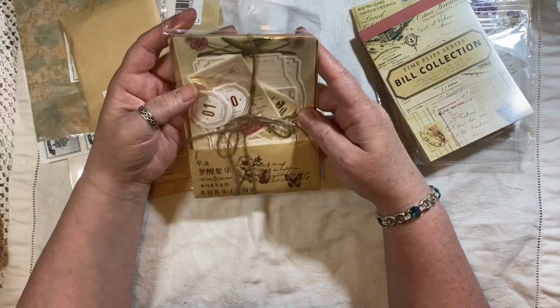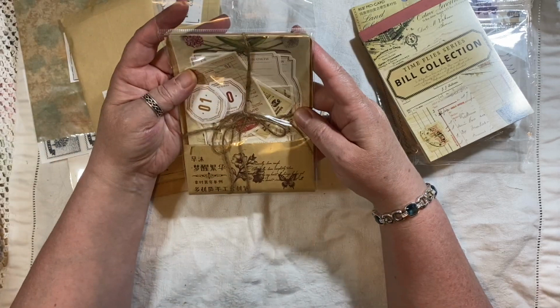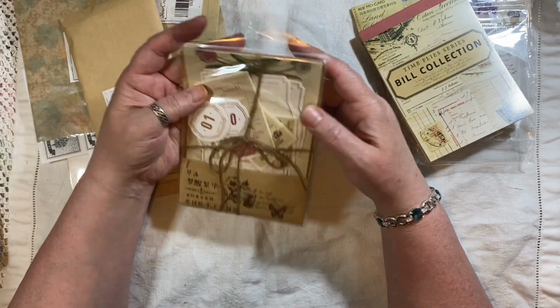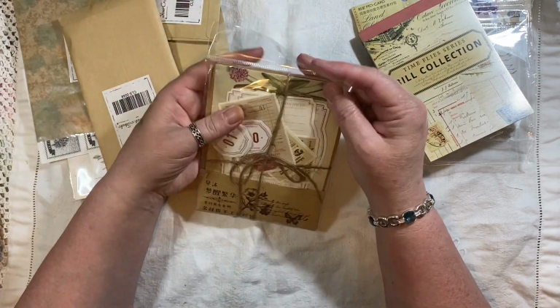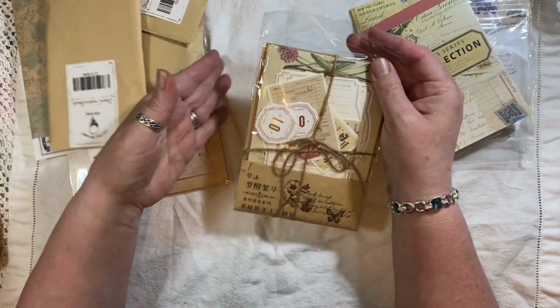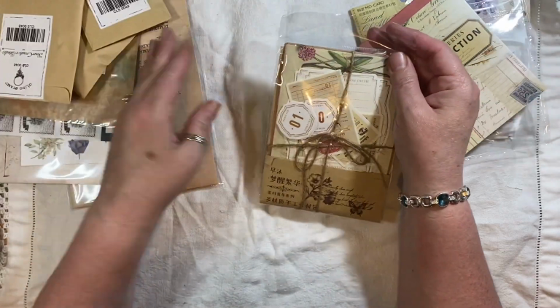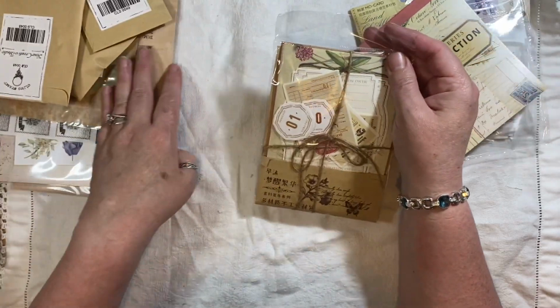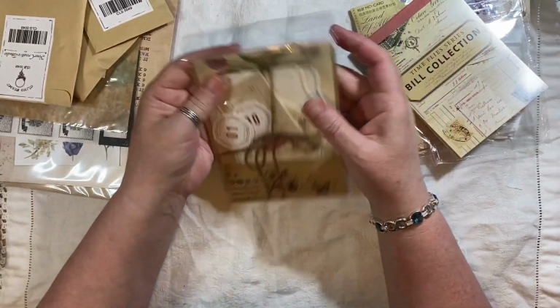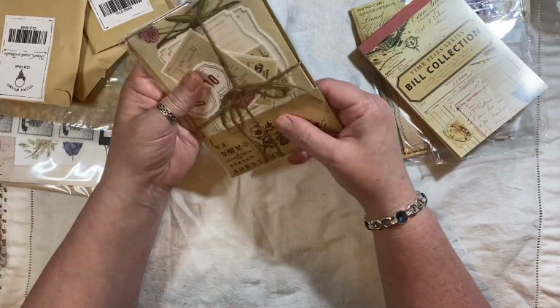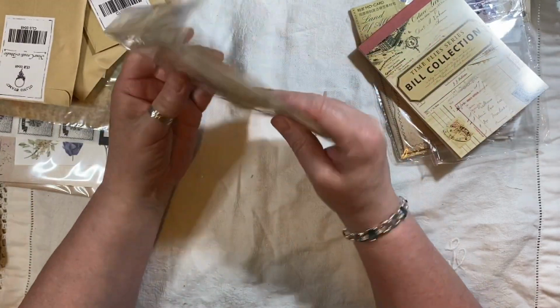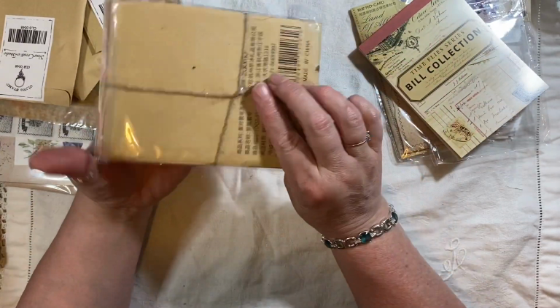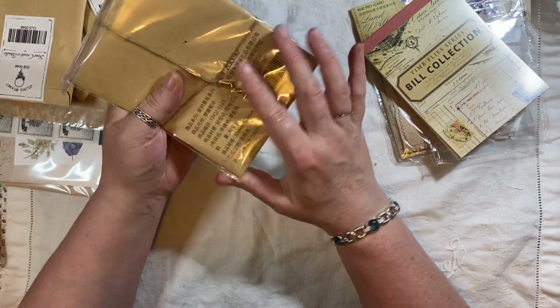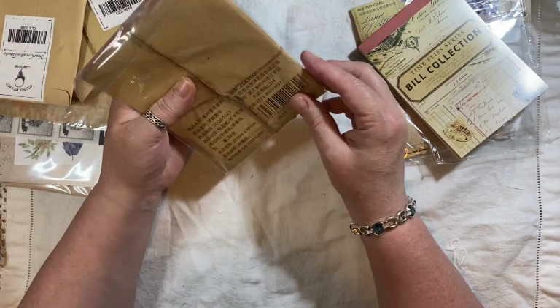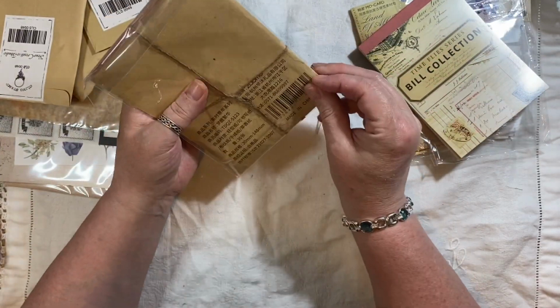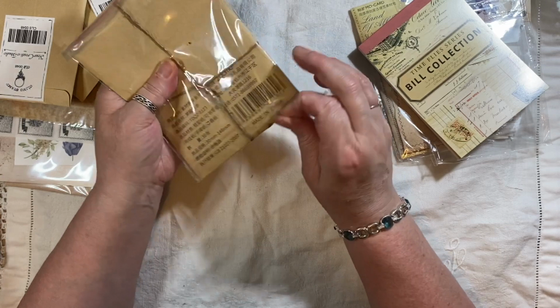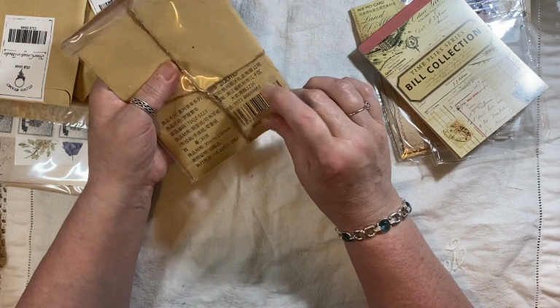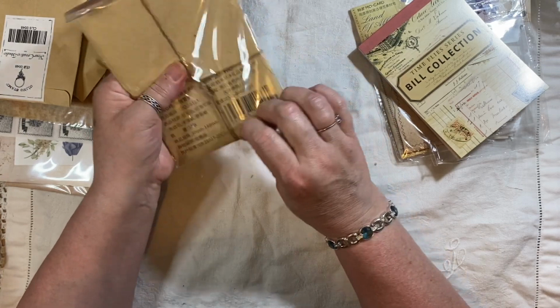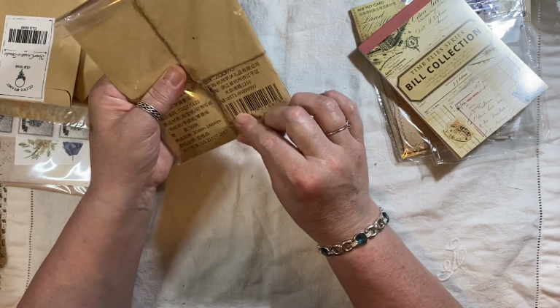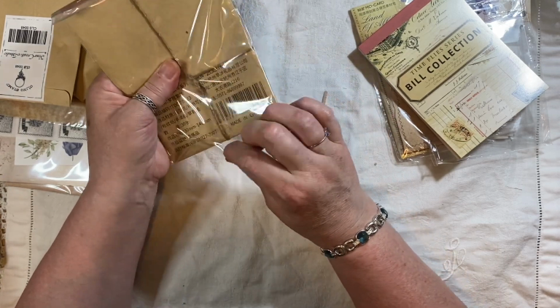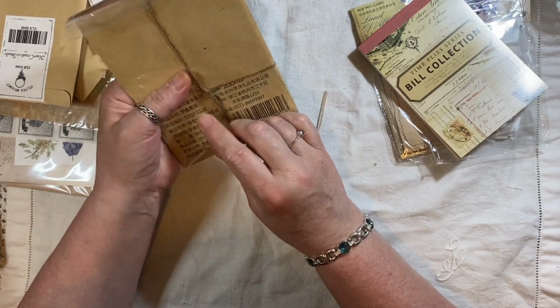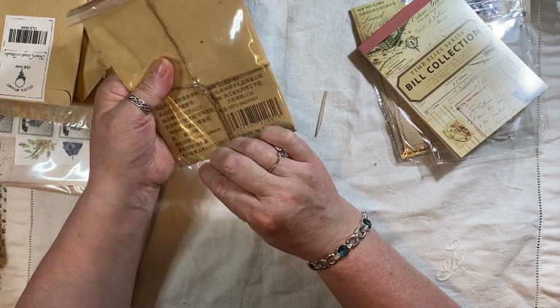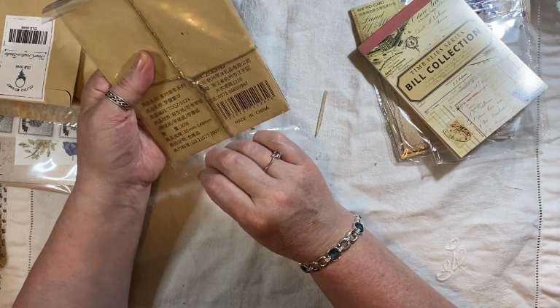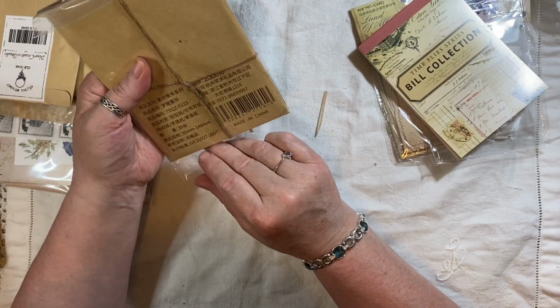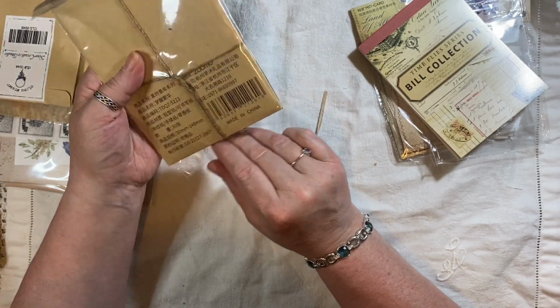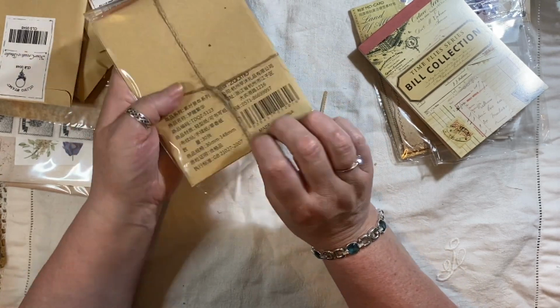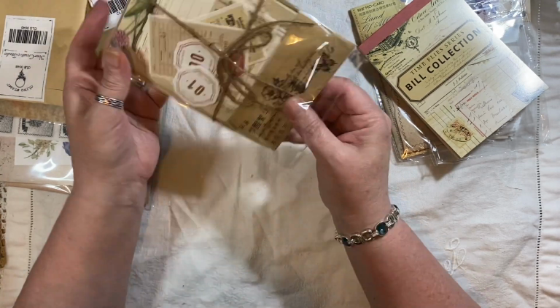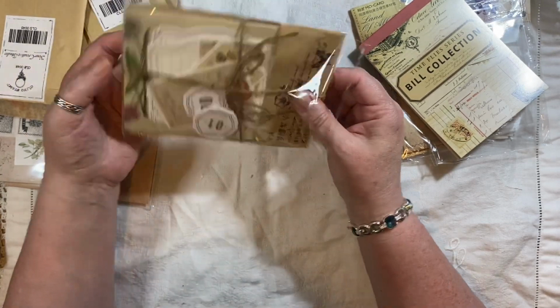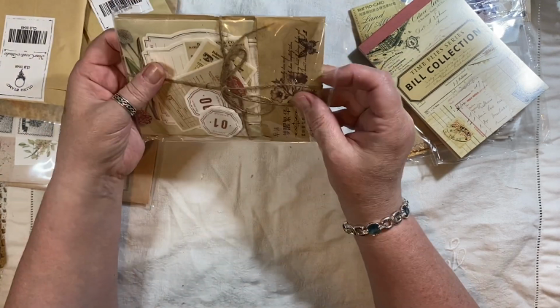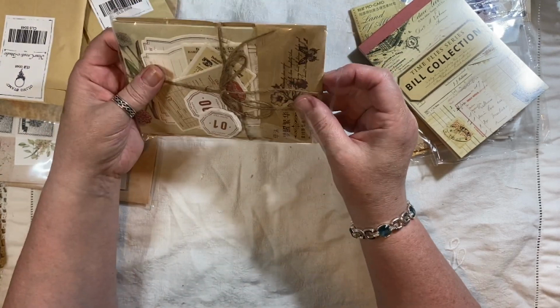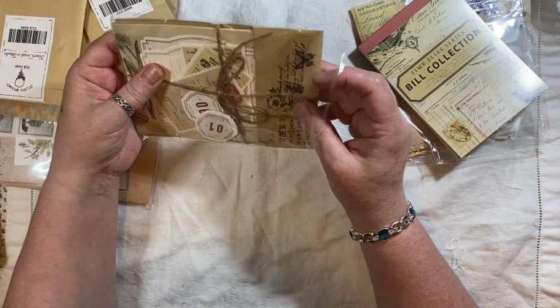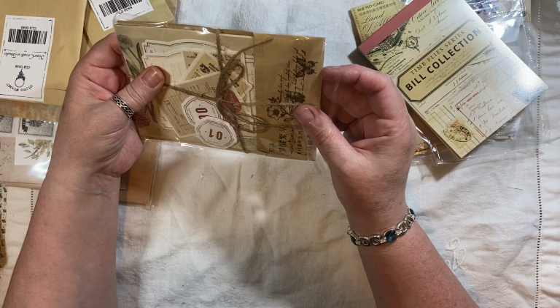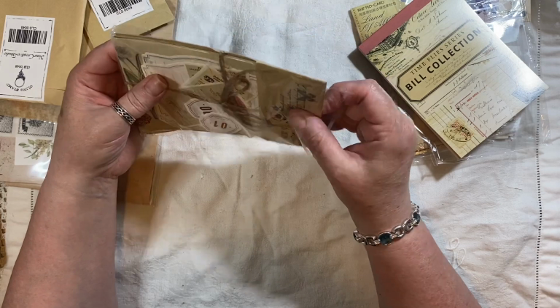More ephemera pieces — I'll move these back to the side. There are lots of little ephemera pieces in this kit, this month's box.